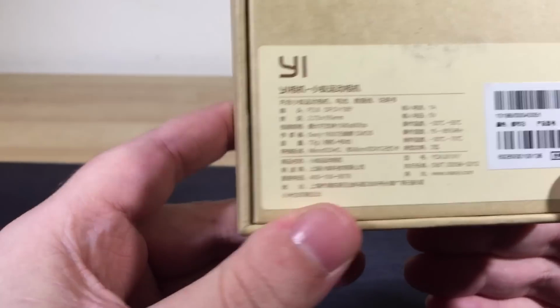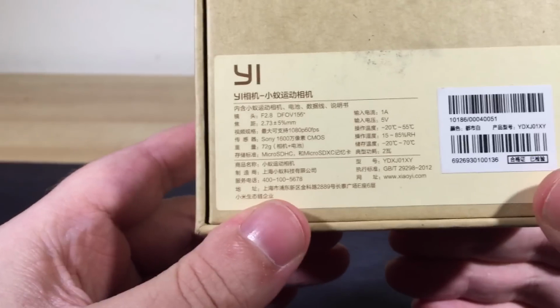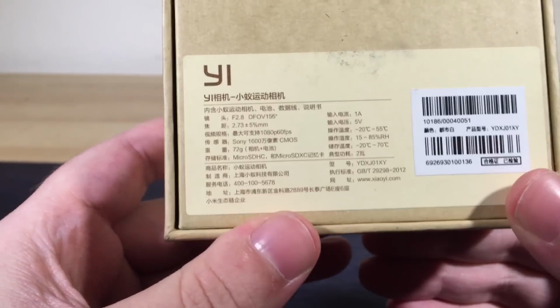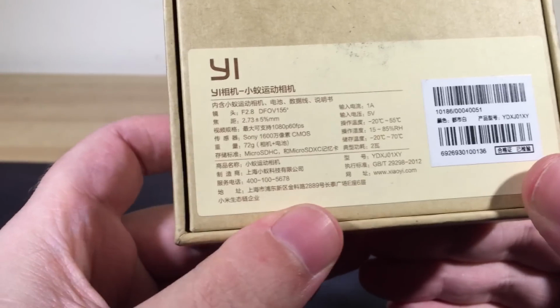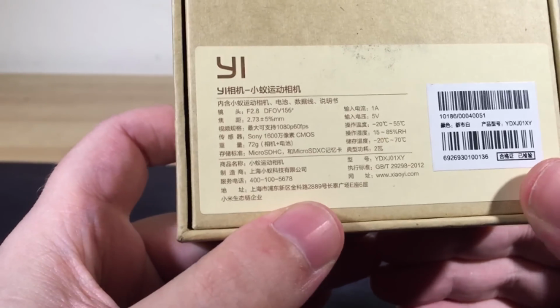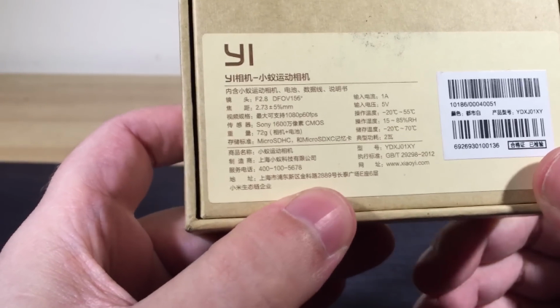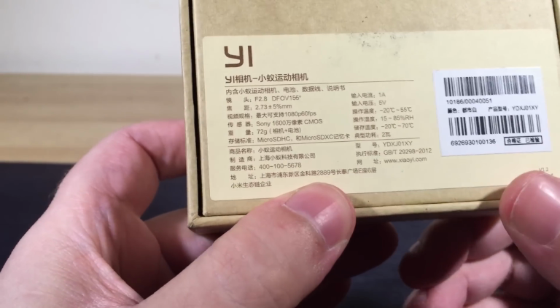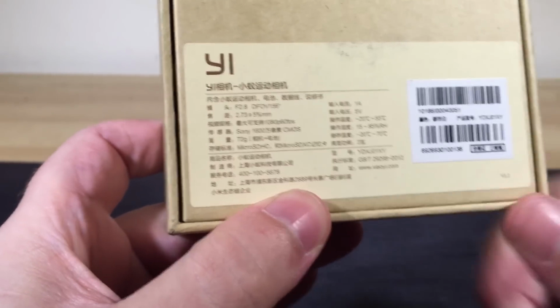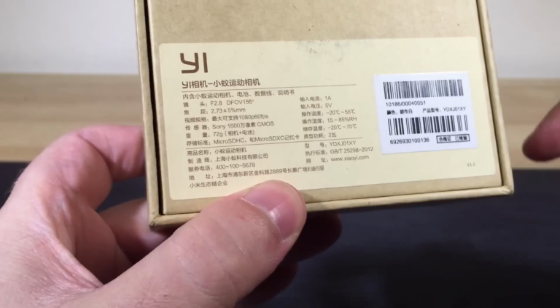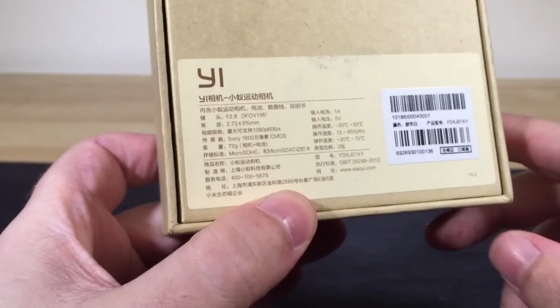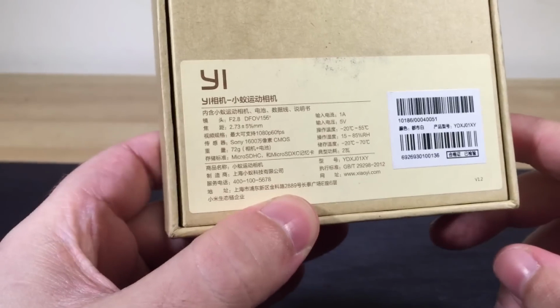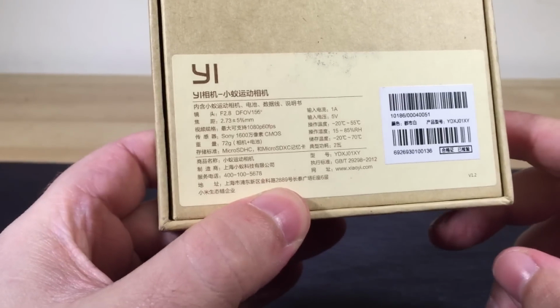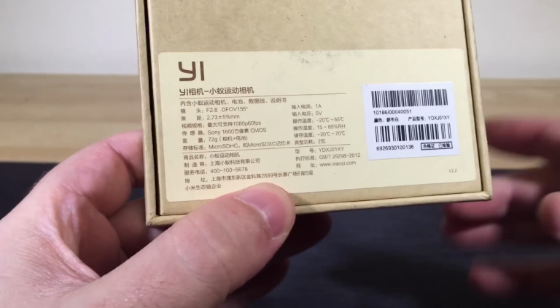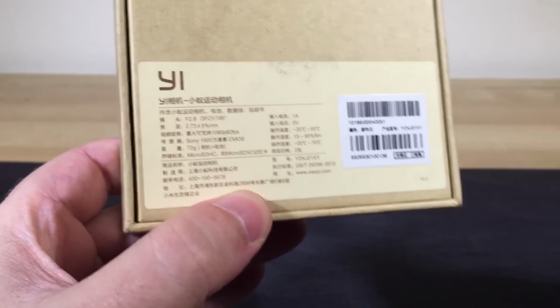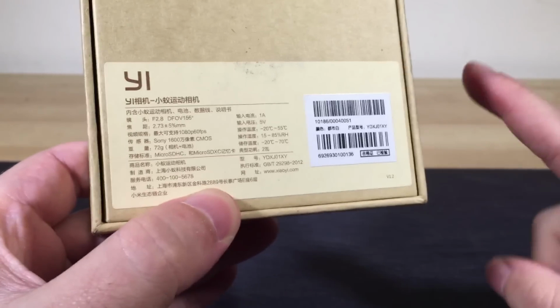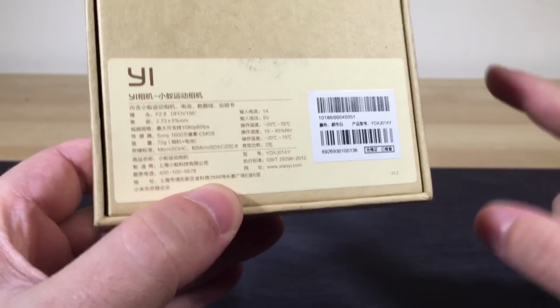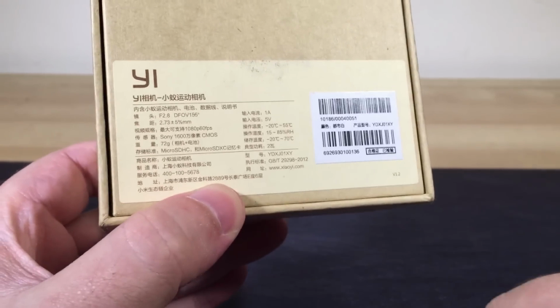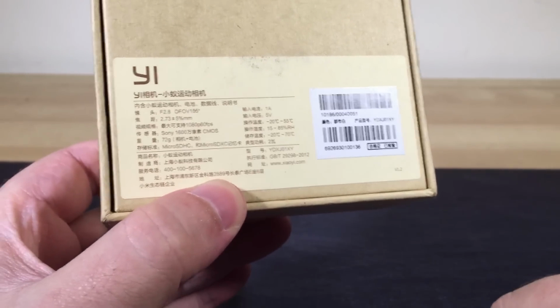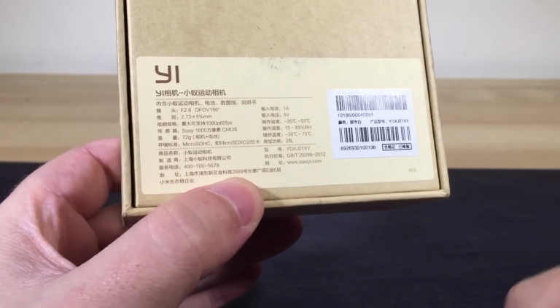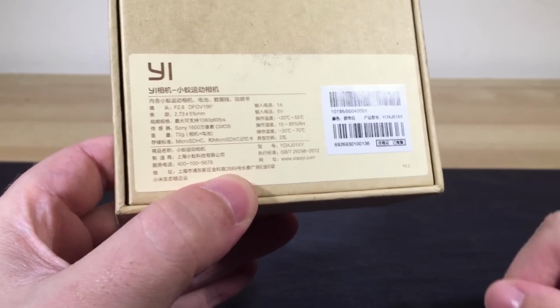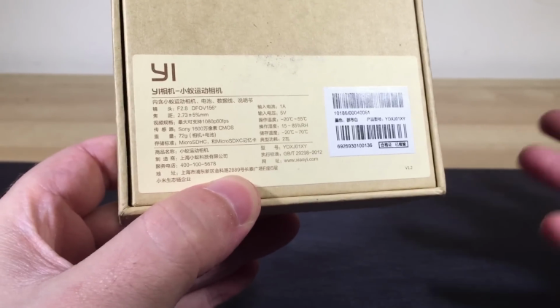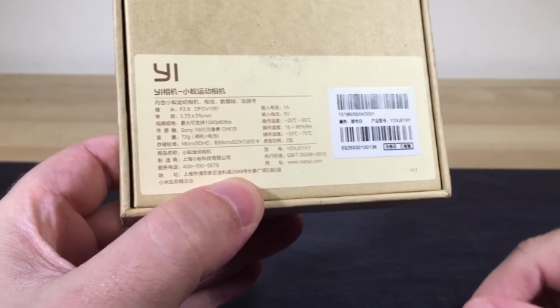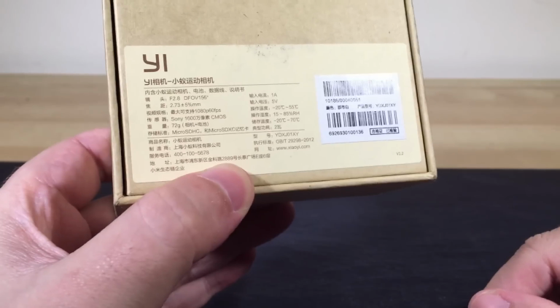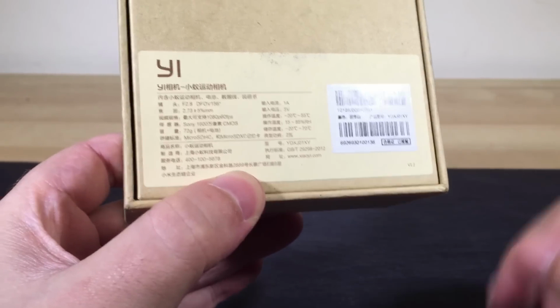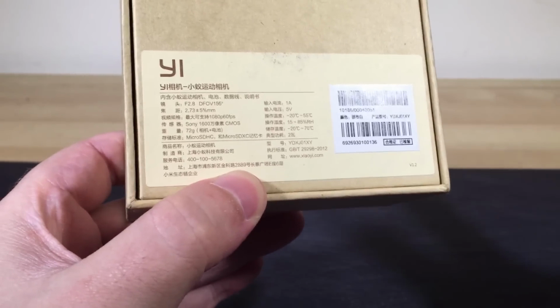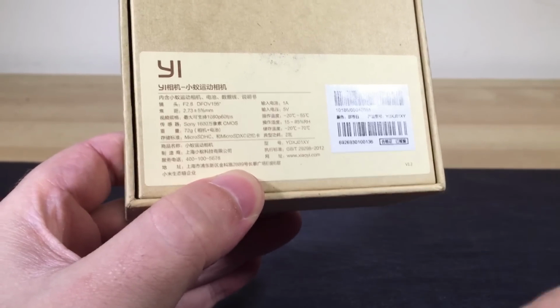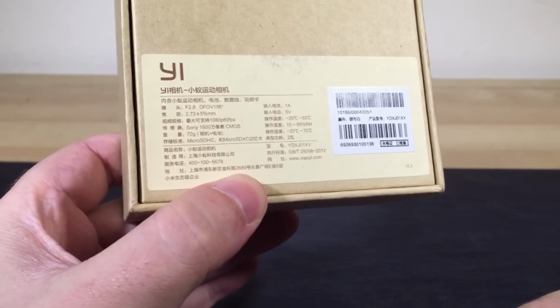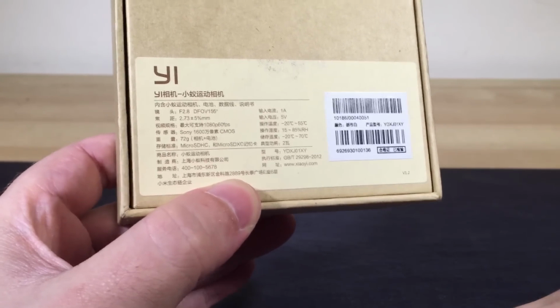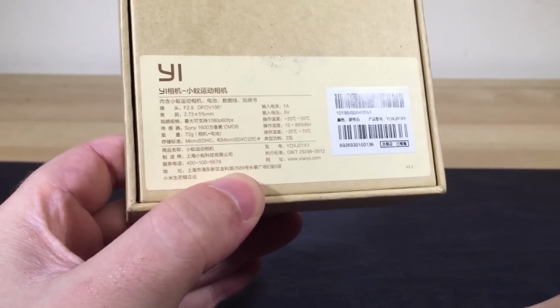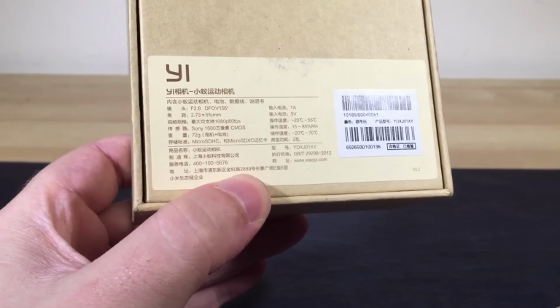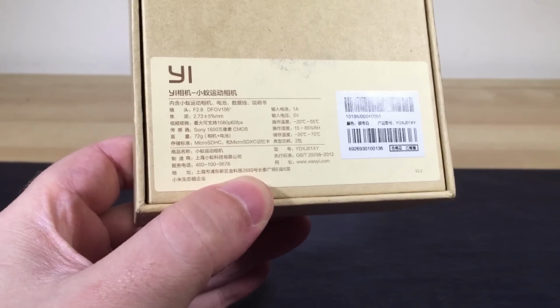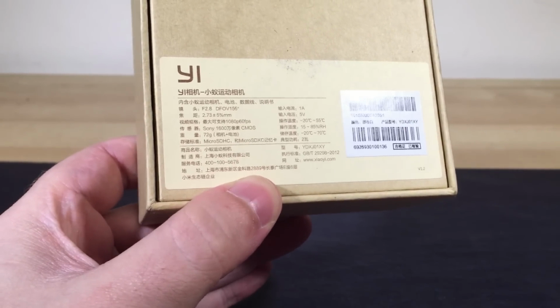We might as well have a look at the spec sheet on the back before we go too much further. Now the reason people got excited about this is because number one, it is very inexpensive, especially when compared to GoPros, and number two, the spec sheet is quite impressive.